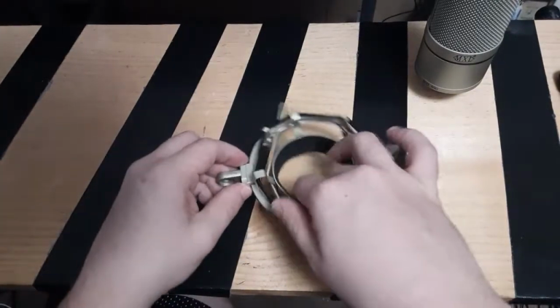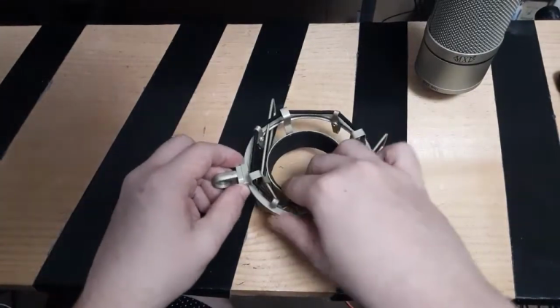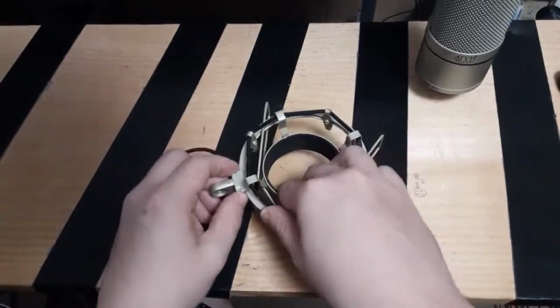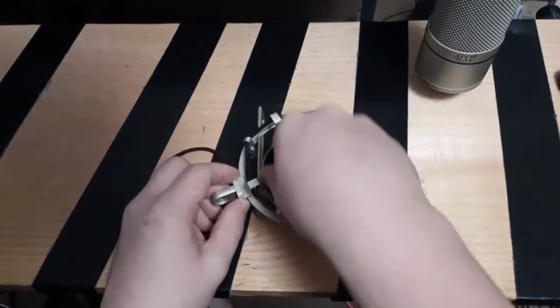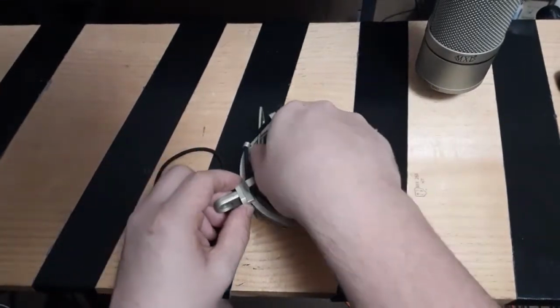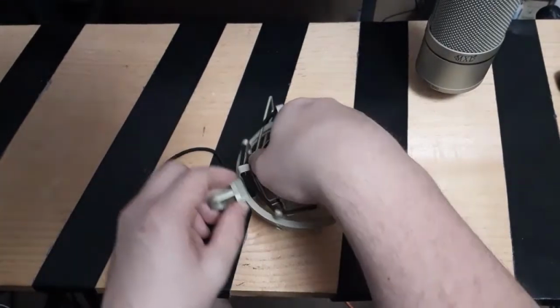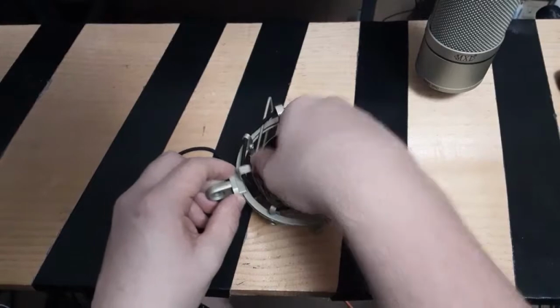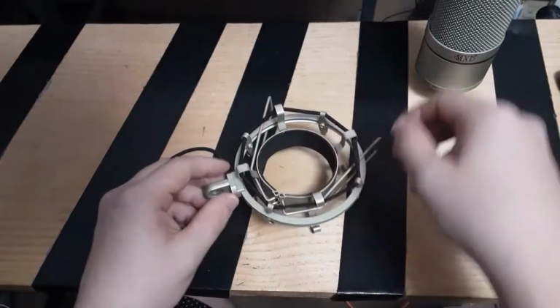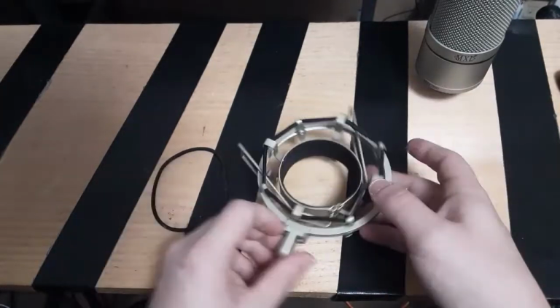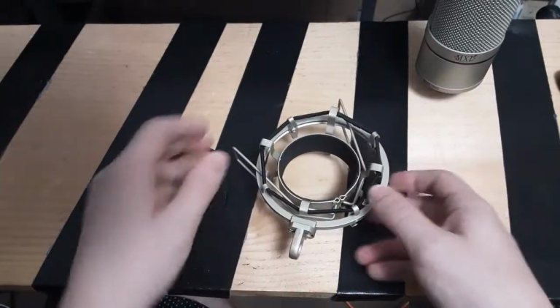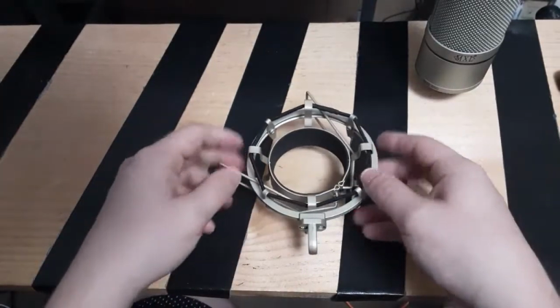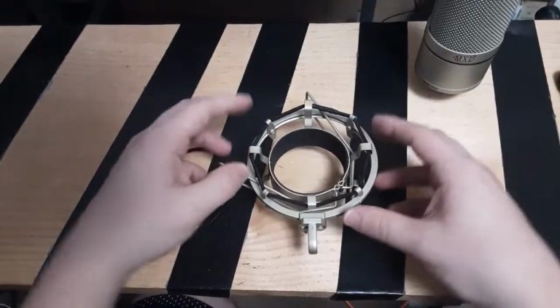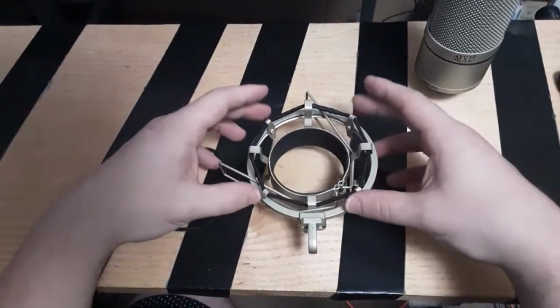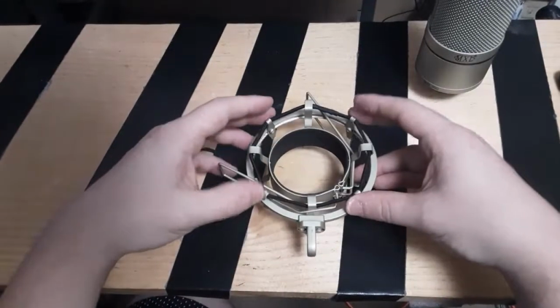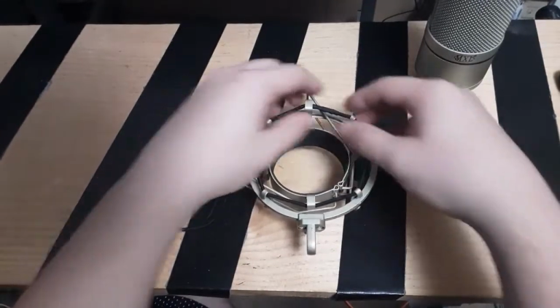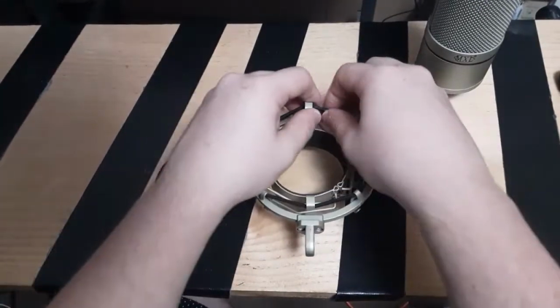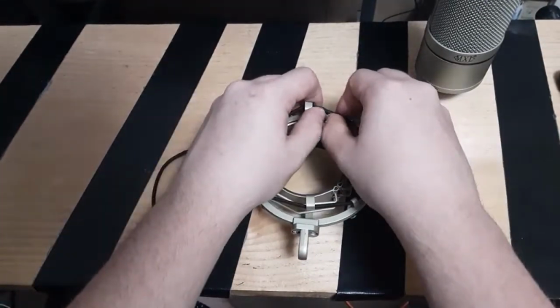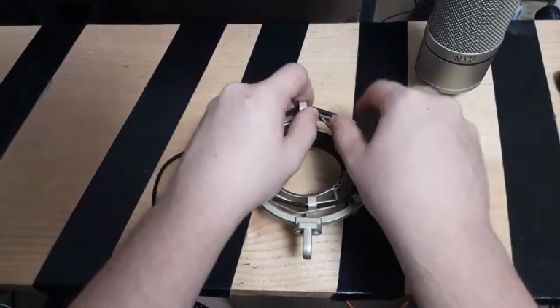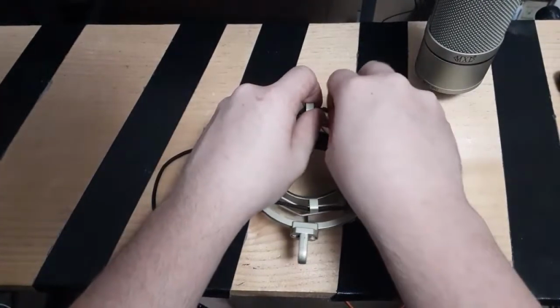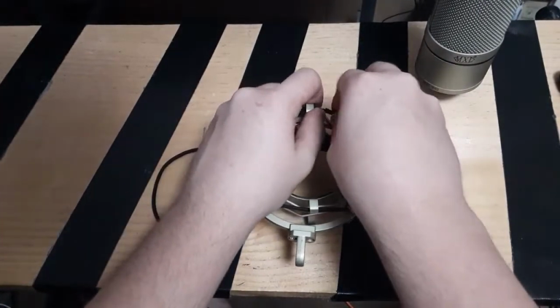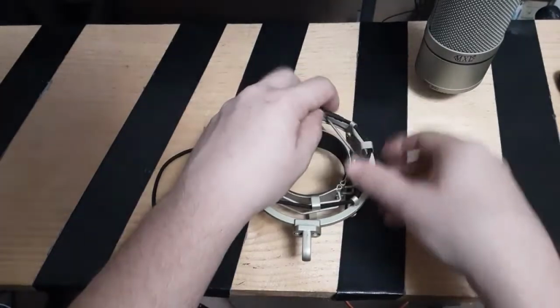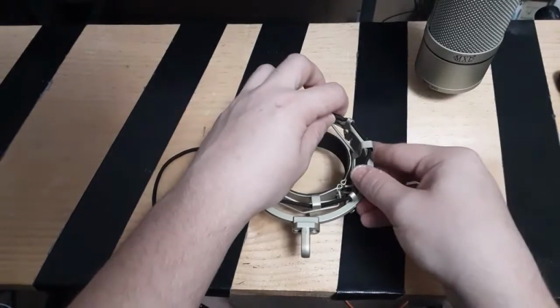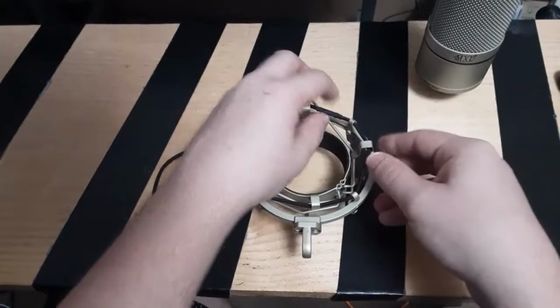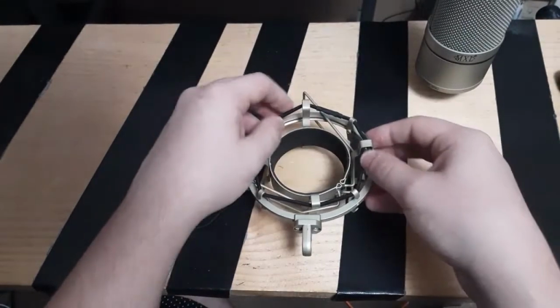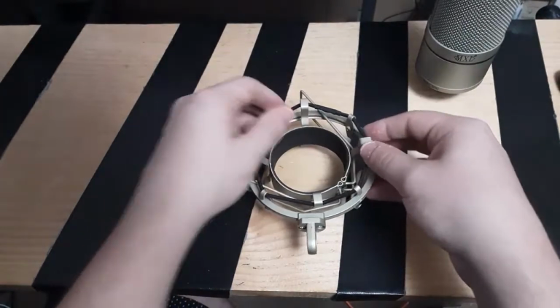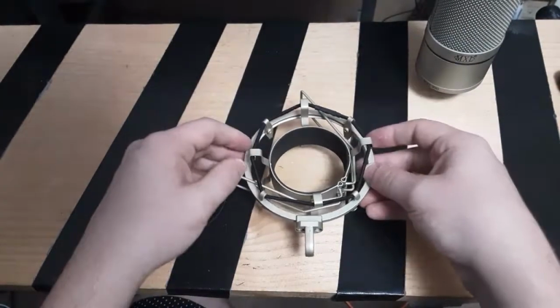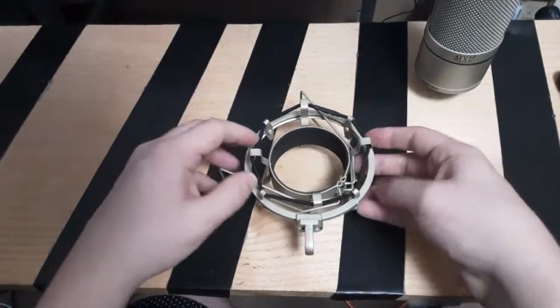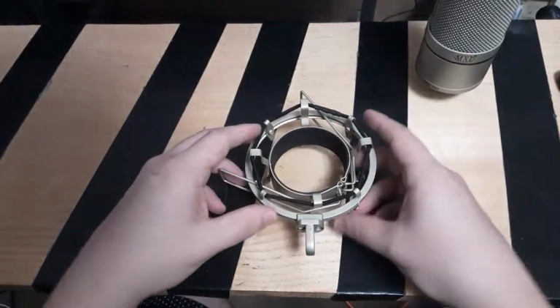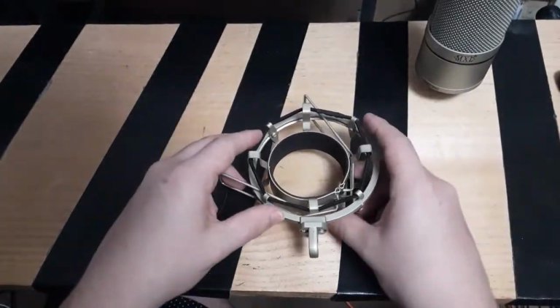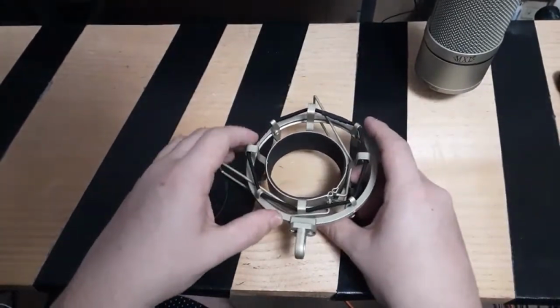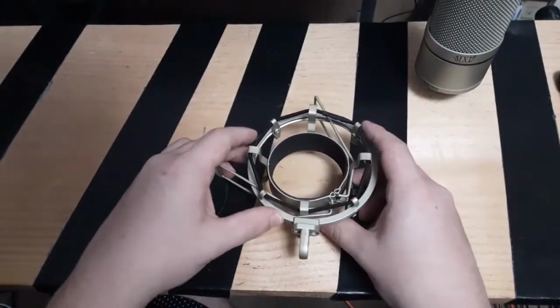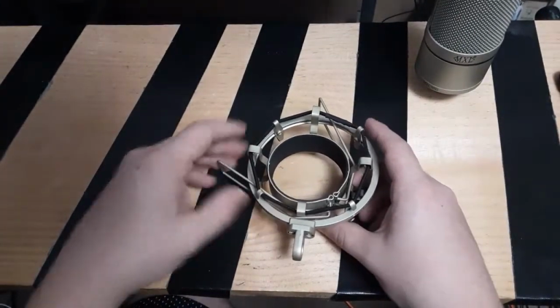Now you've got one string all the way on. It's good to do symmetry — line them up evenly and do all that fun spacing stuff, because OCD. I don't blame you.